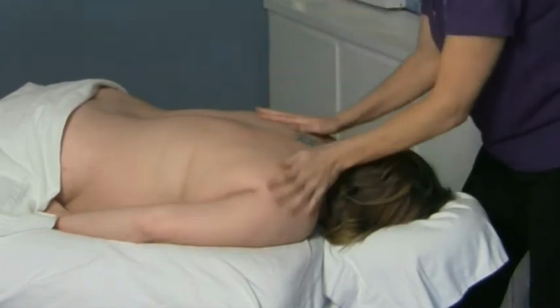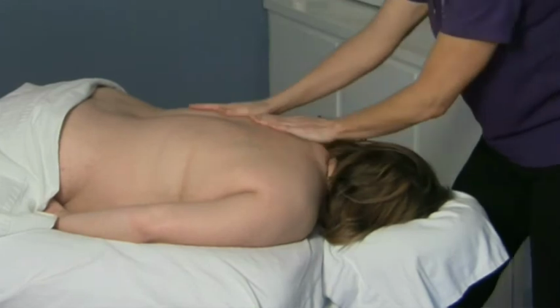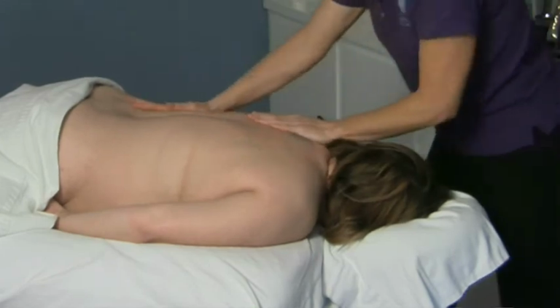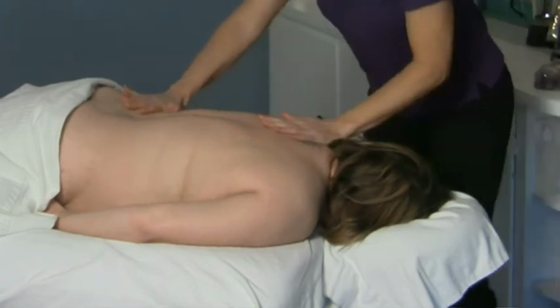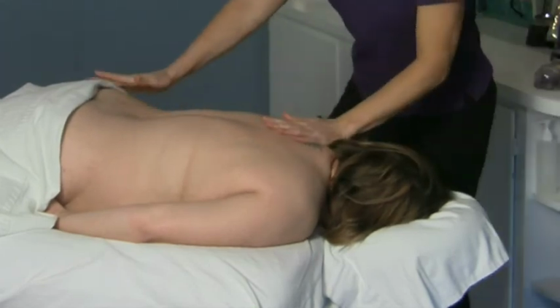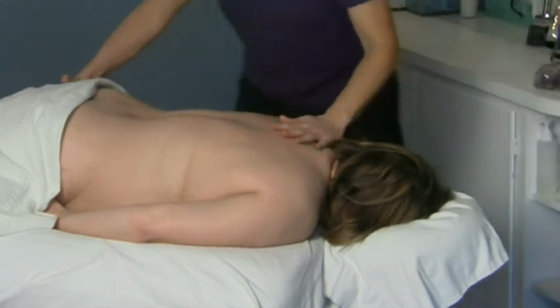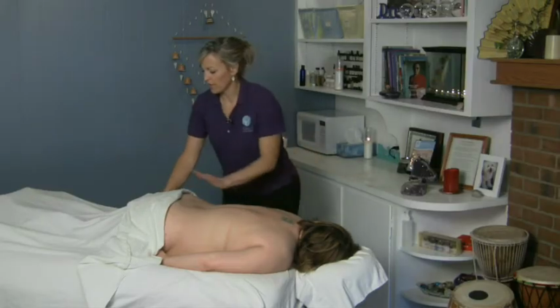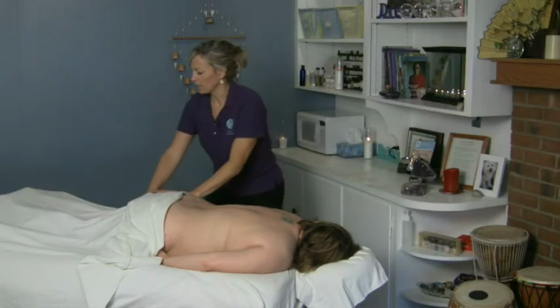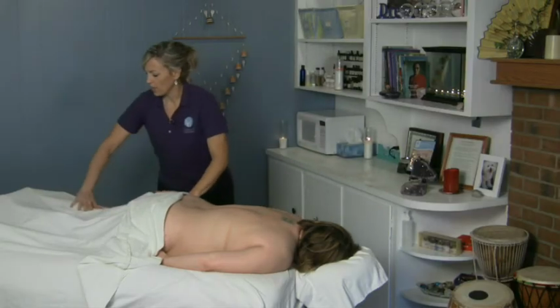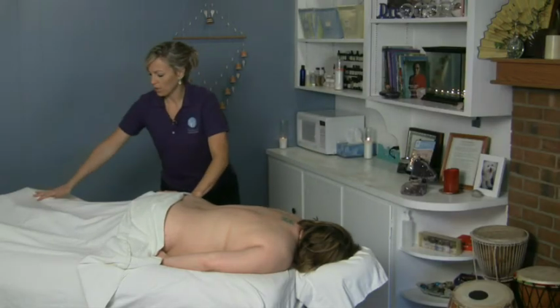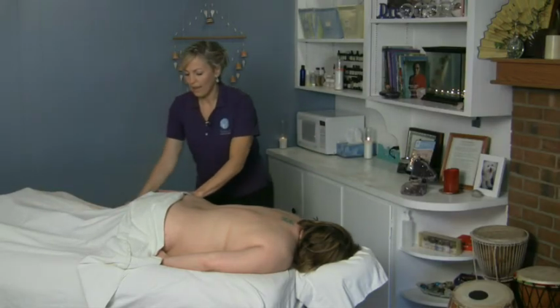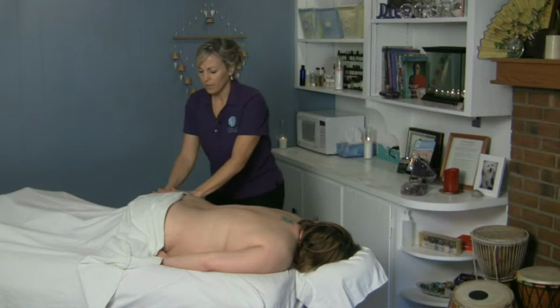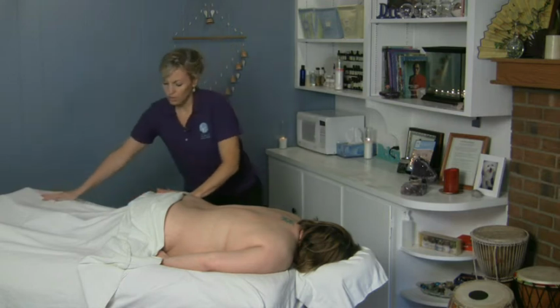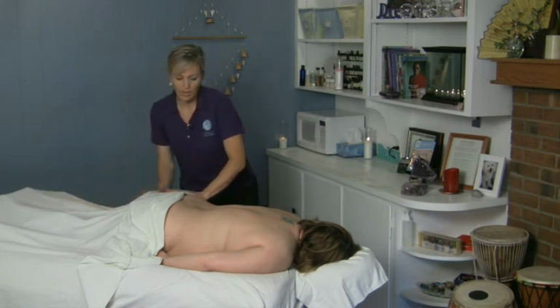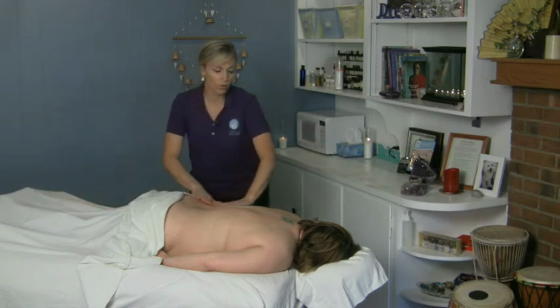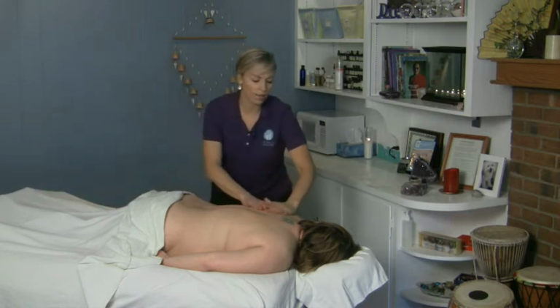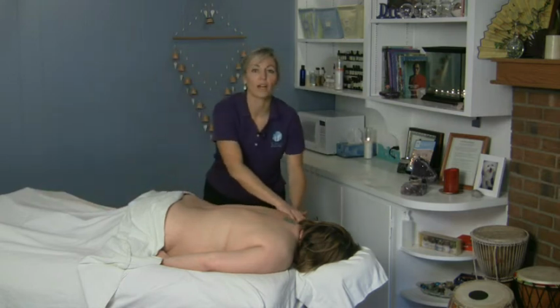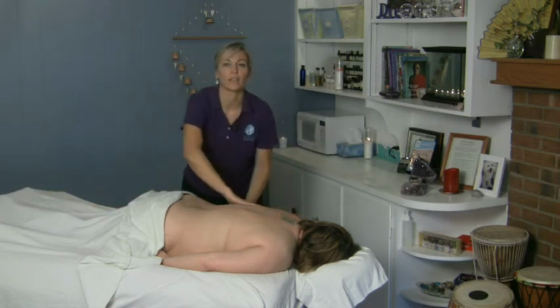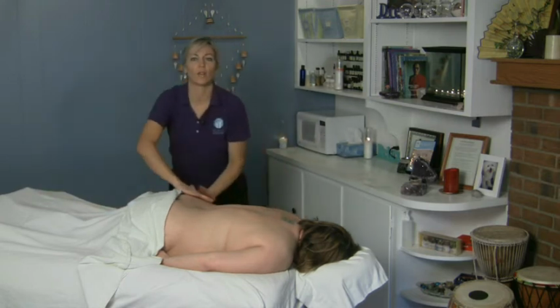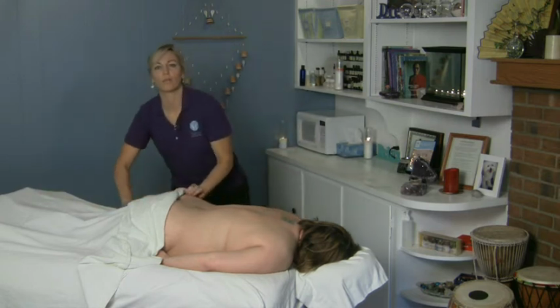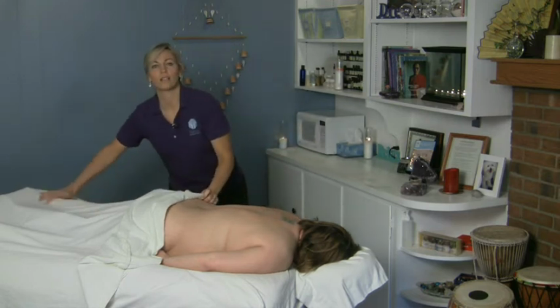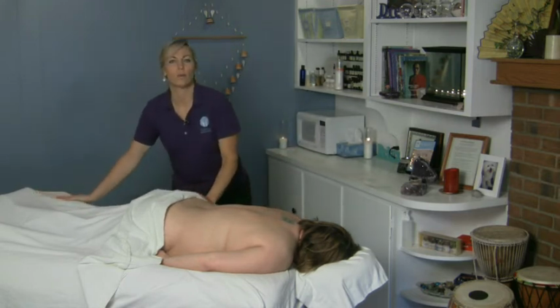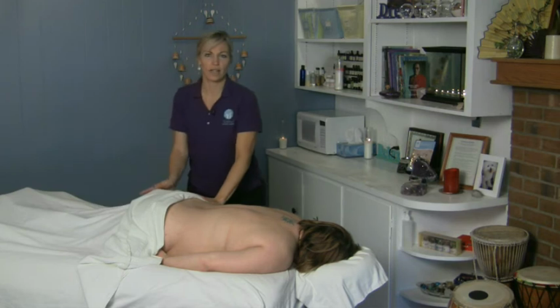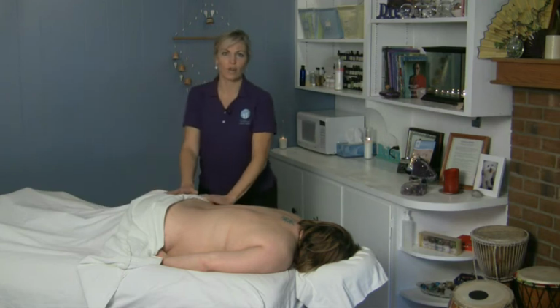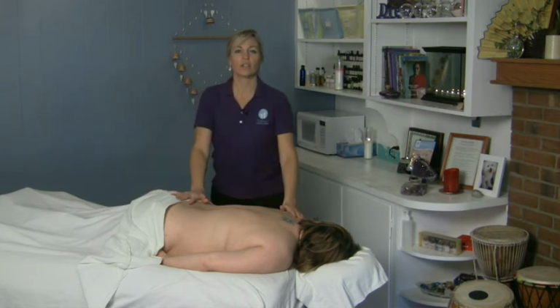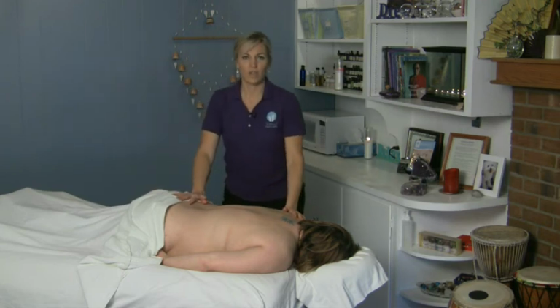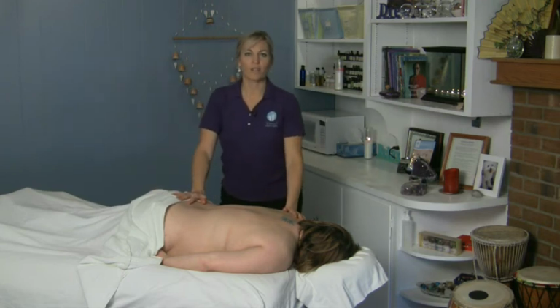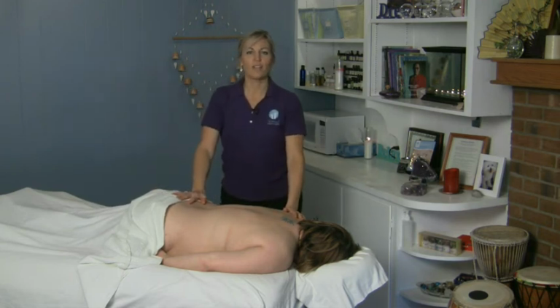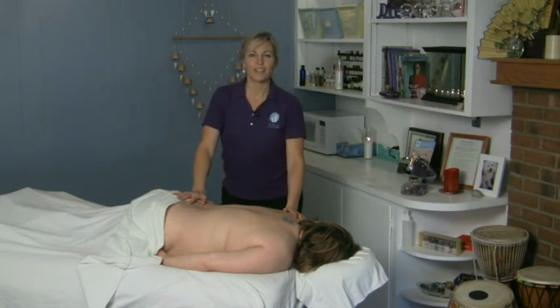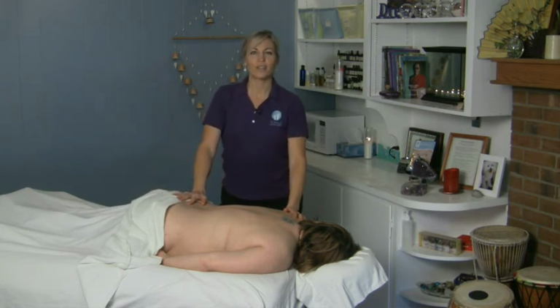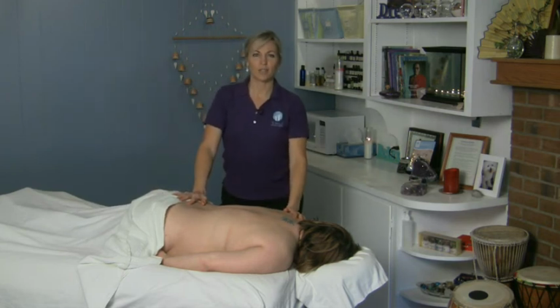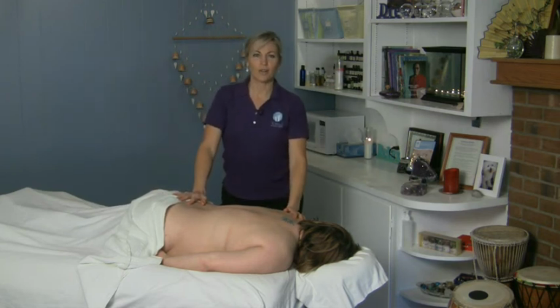And you do that with the legs also. Like if you're working down here and you work on the legs, you want to make sure you connect the whole body when you're done, and come all the way up through and do nice full body connecting strokes to finish off your massage. And that's how you do connecting massage strokes.